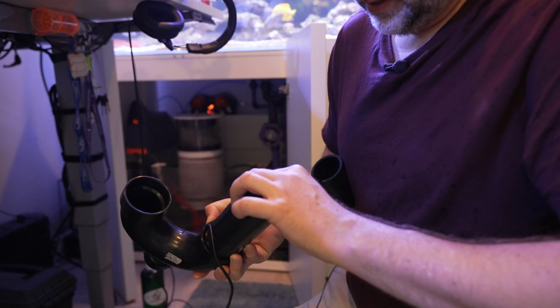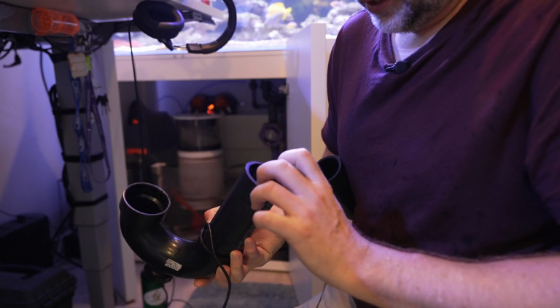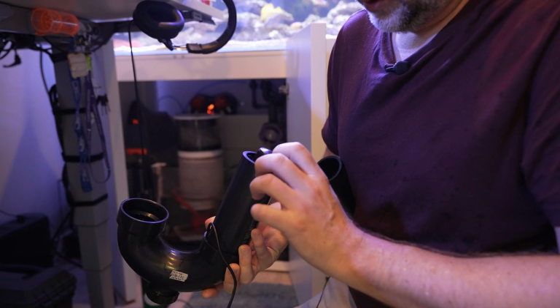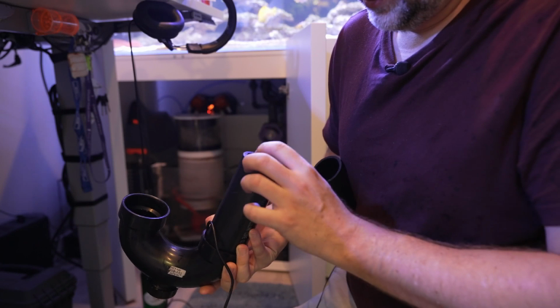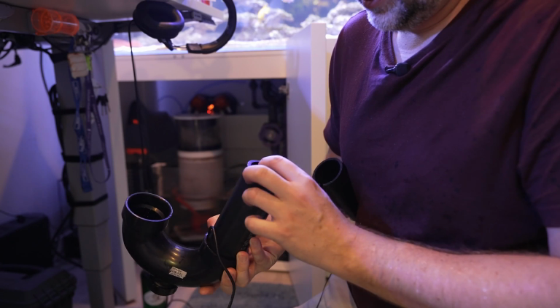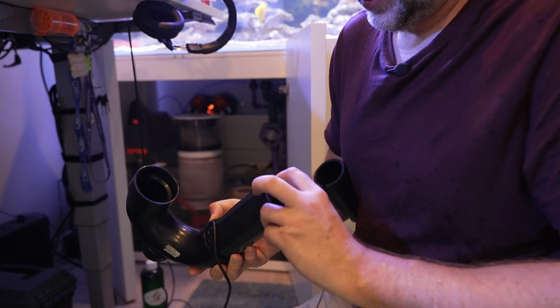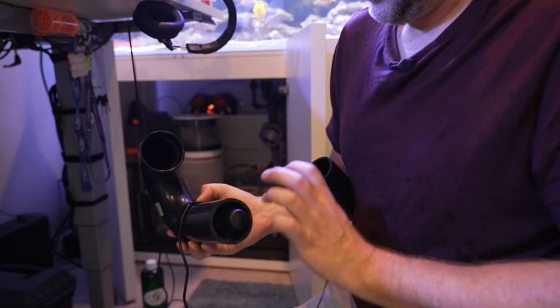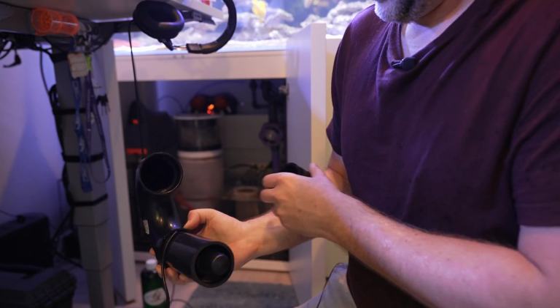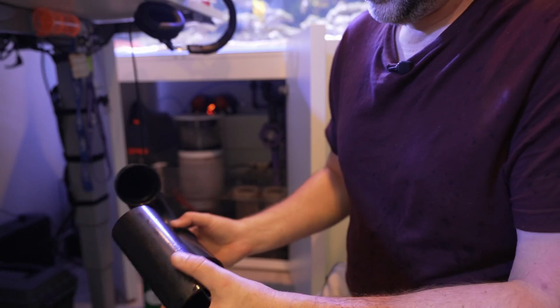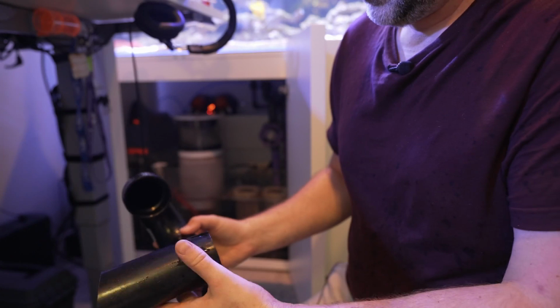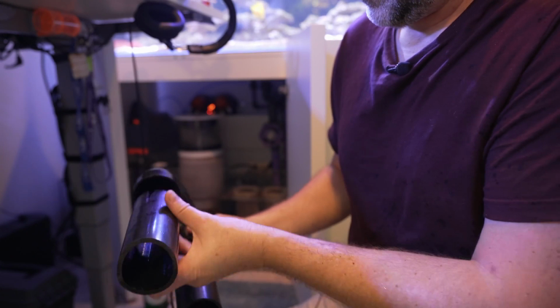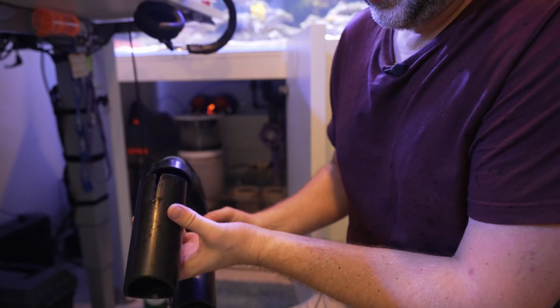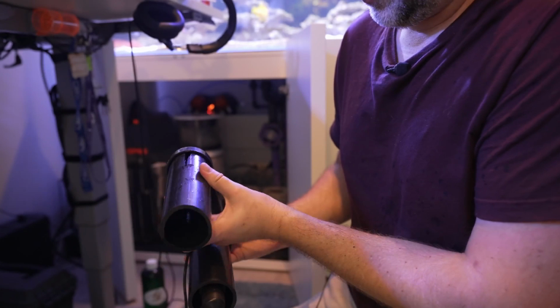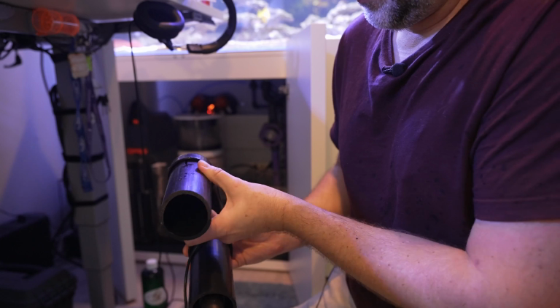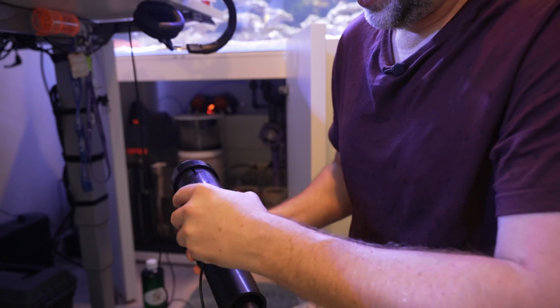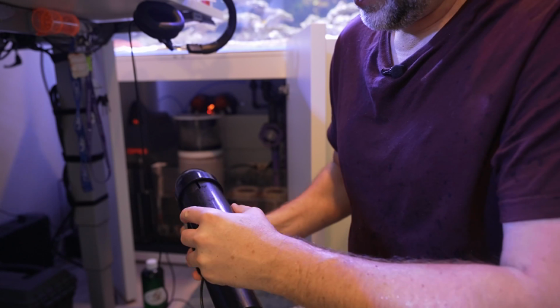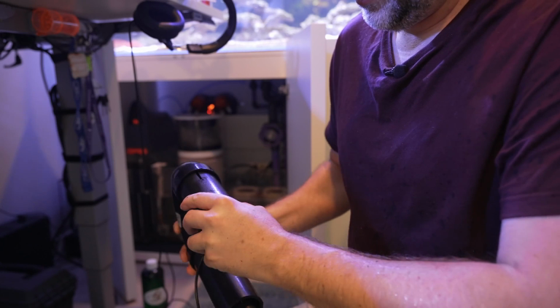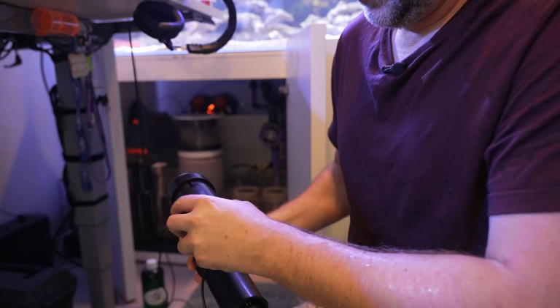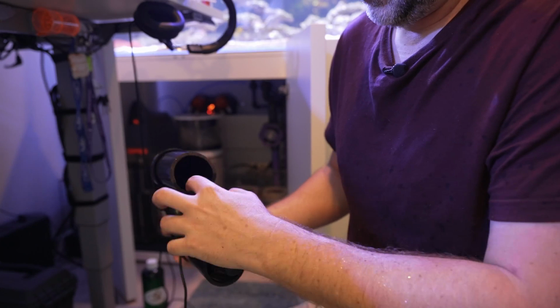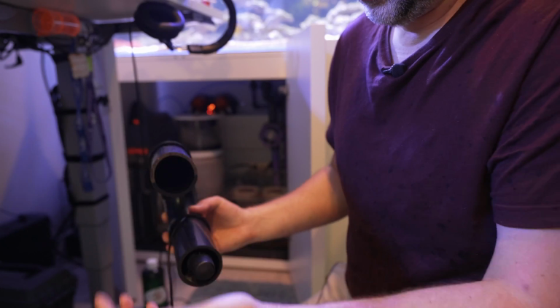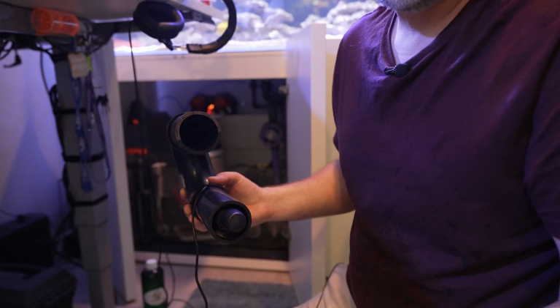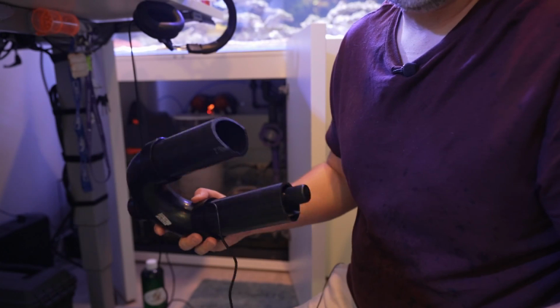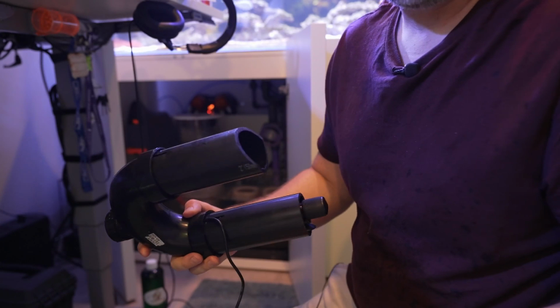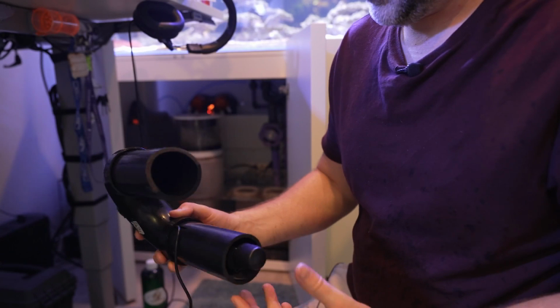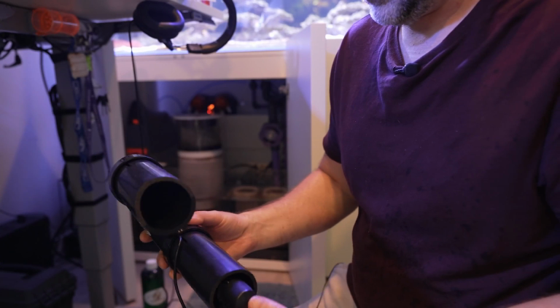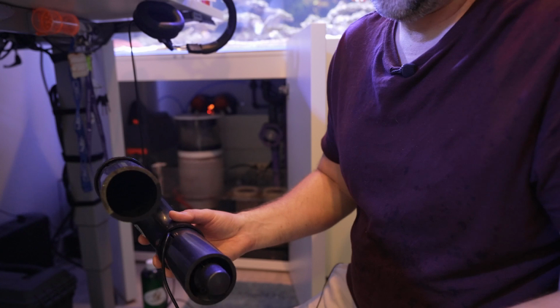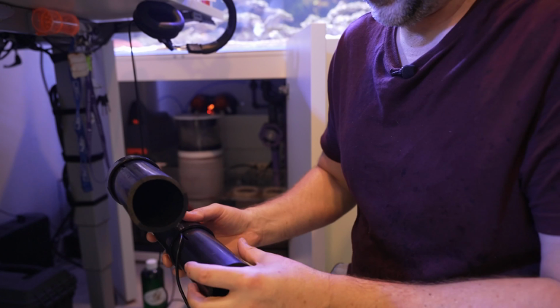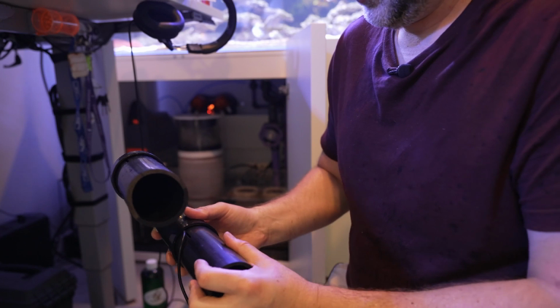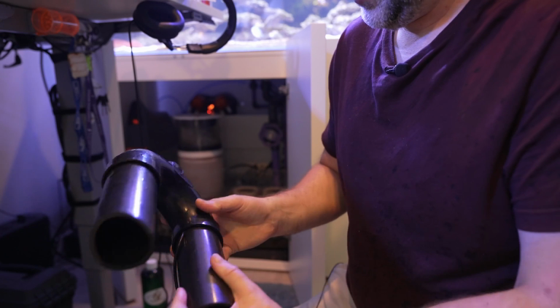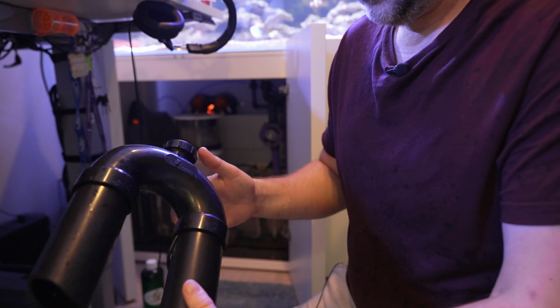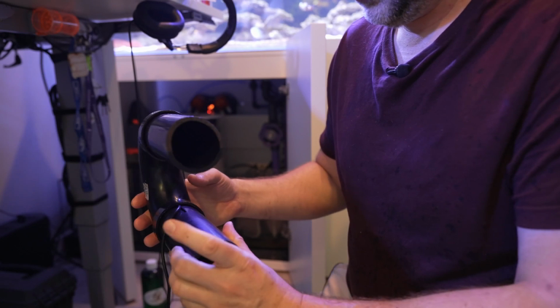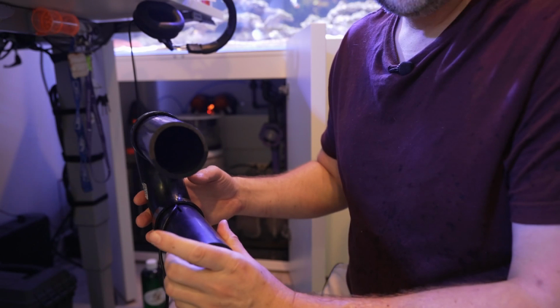Use the suction cup to hold it in there and it's going to give lots of contact time. I also did a second slot on the top so if I wanted later, I could pop a second bulb into the top and kind of double my wattage. So let's get this installed and give it a test.